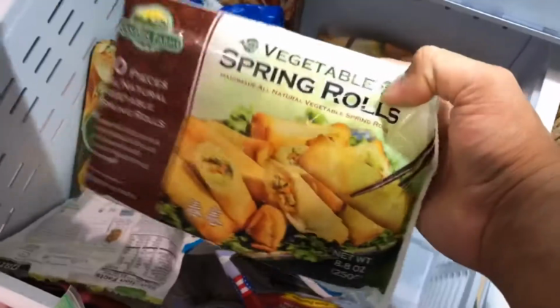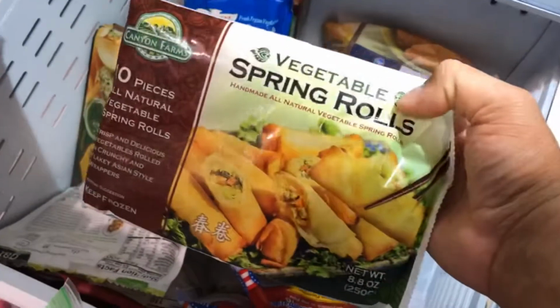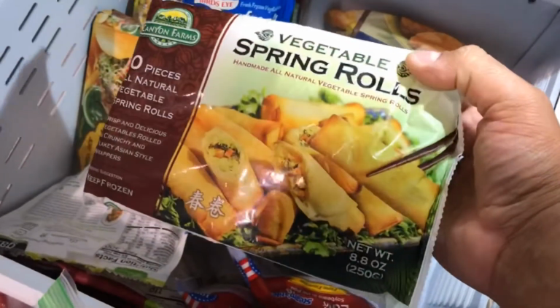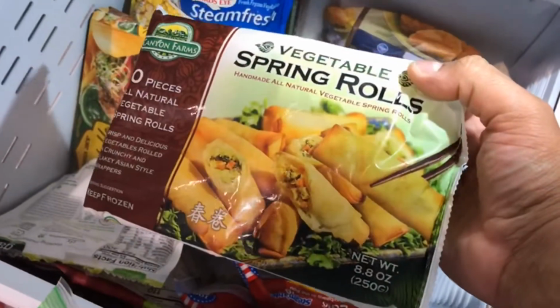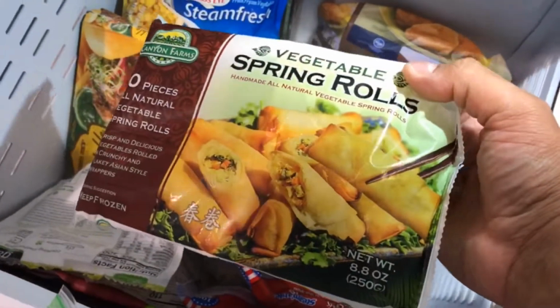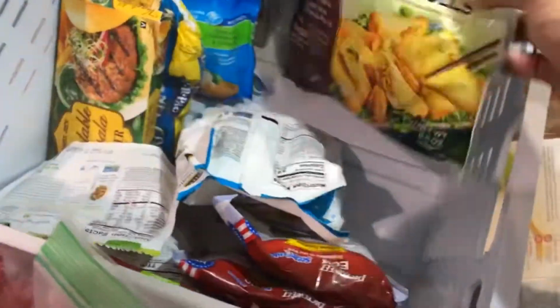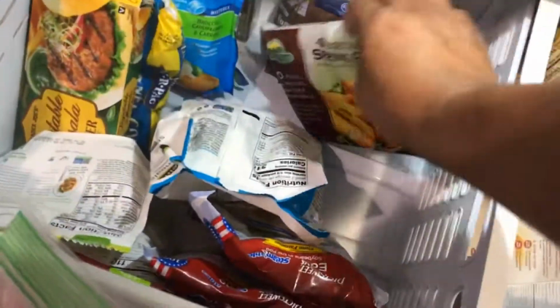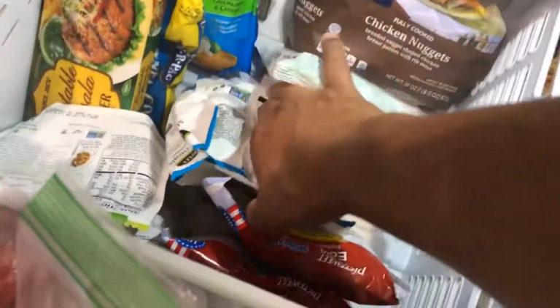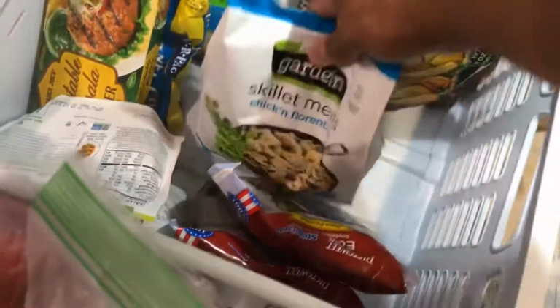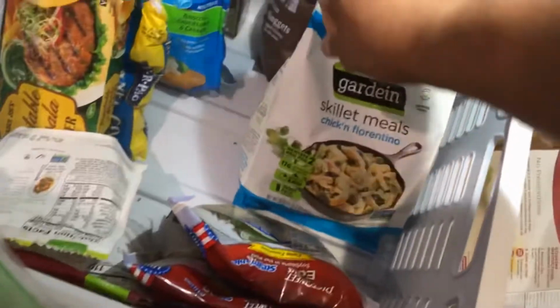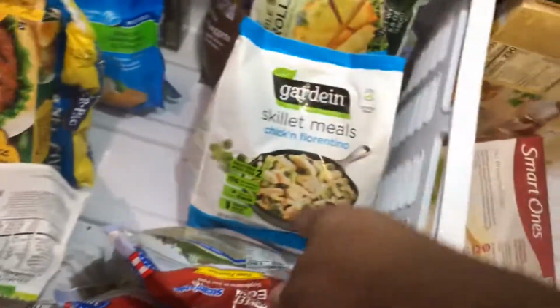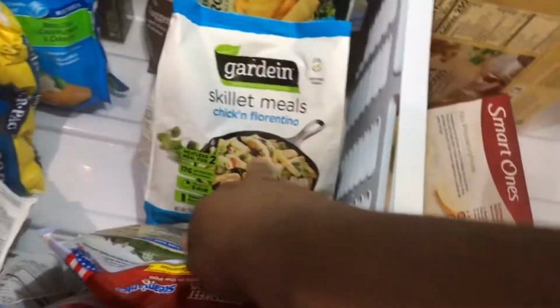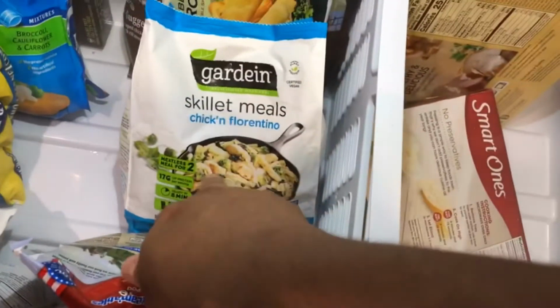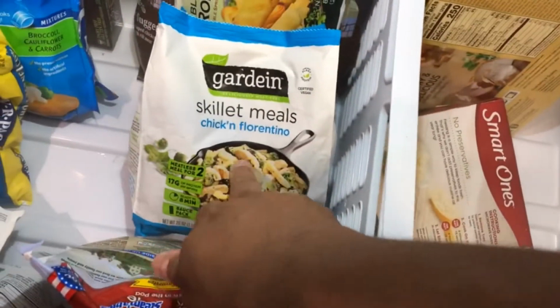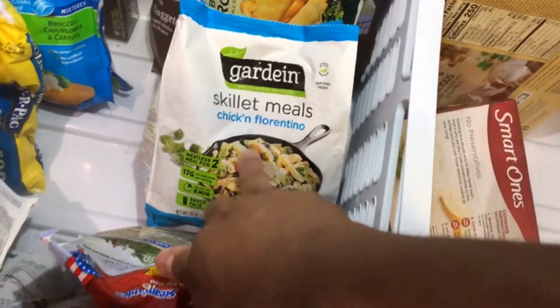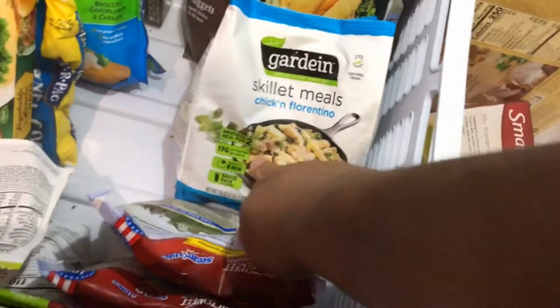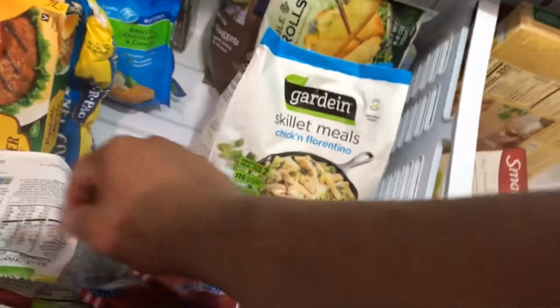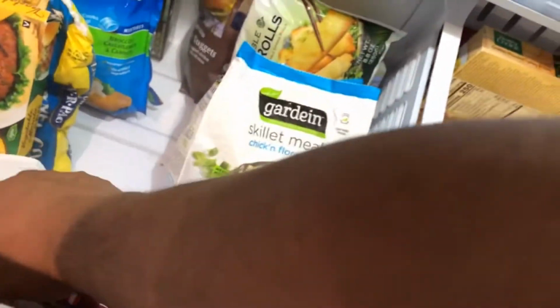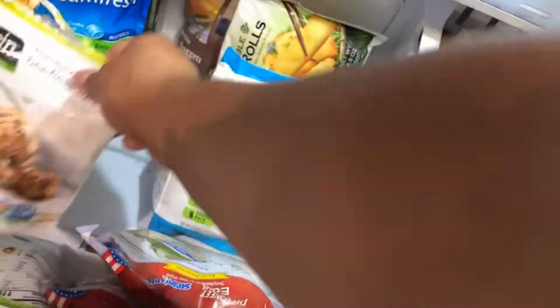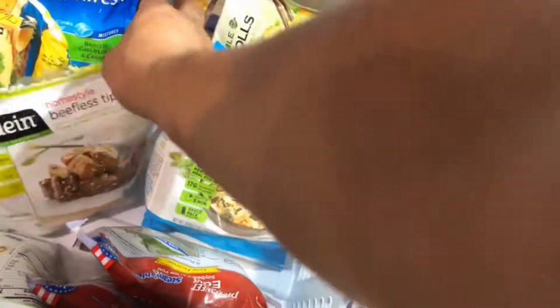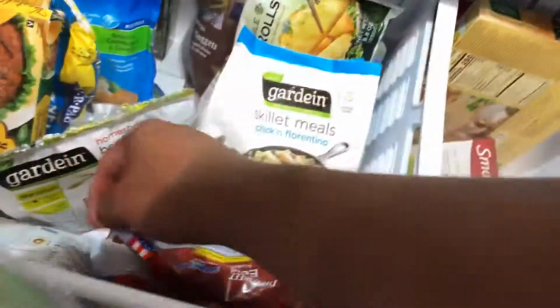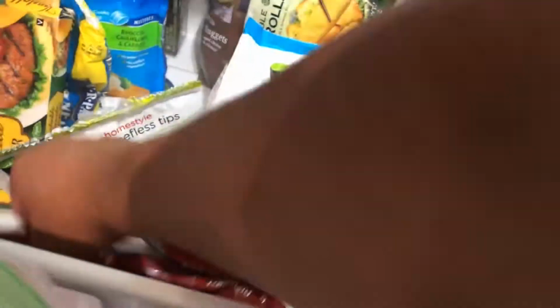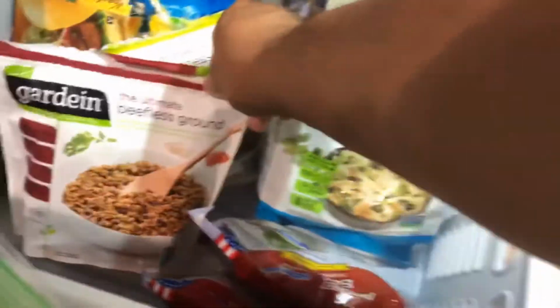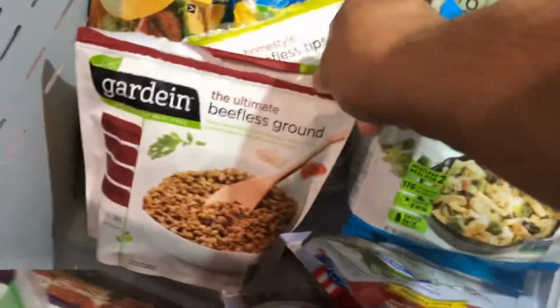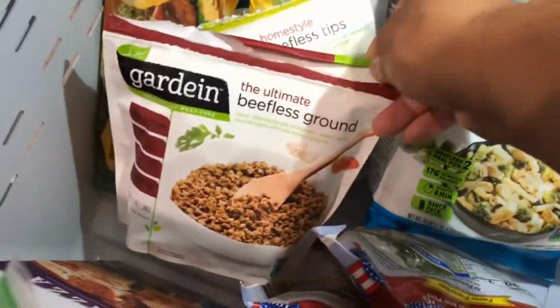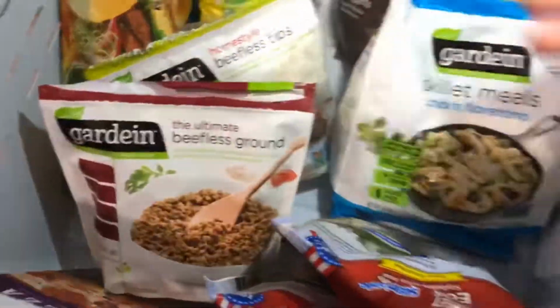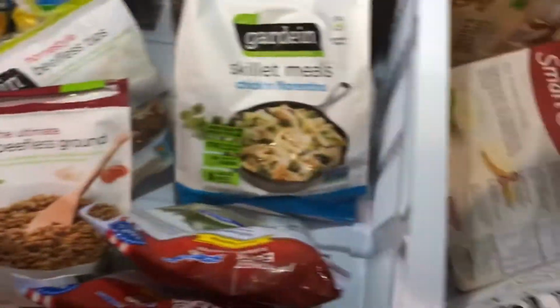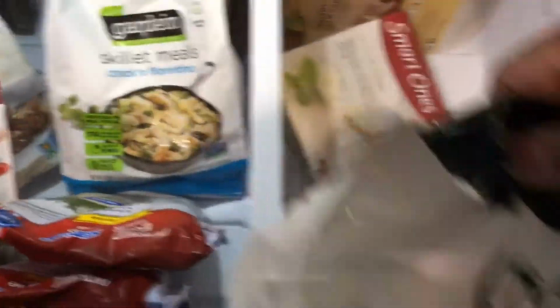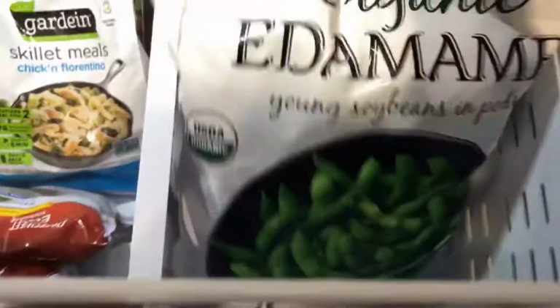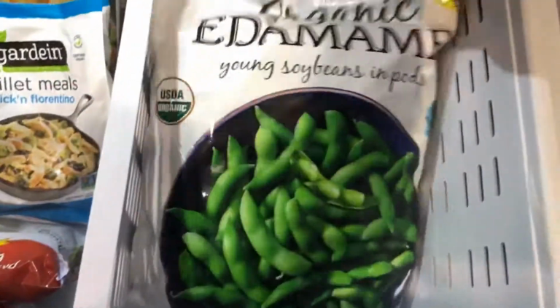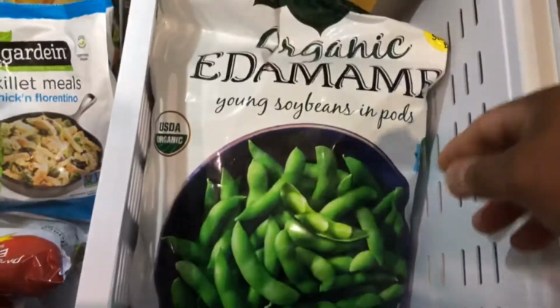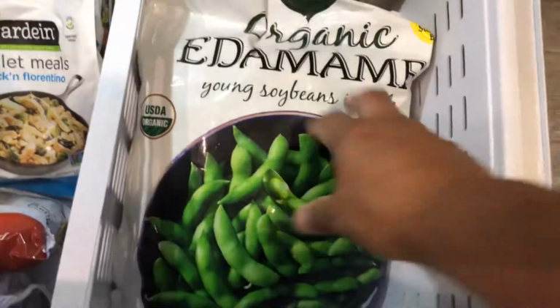Got these at the 99 cents store, and I'll show you what else I got. I haven't tried this — I've tried to do some gardening, and of course, starting there. And it's a big one.